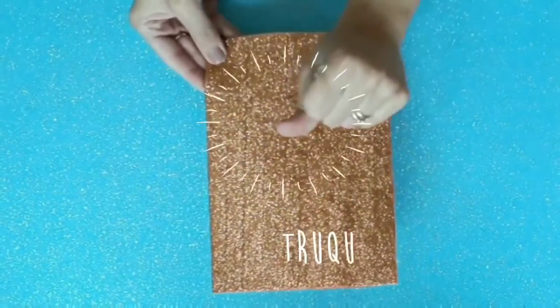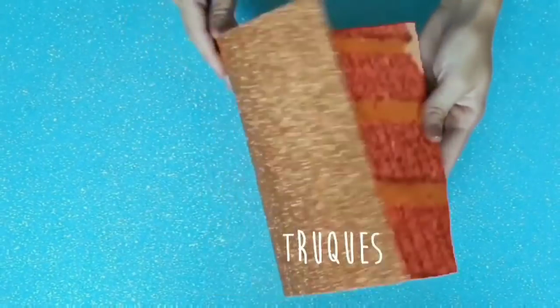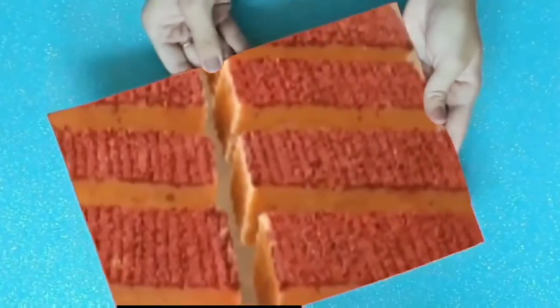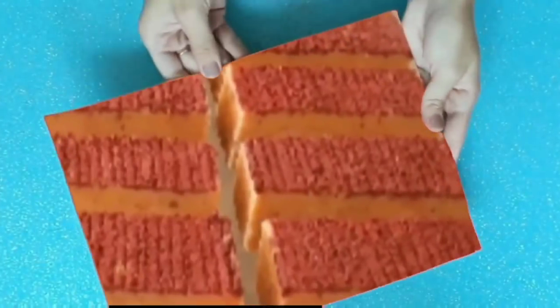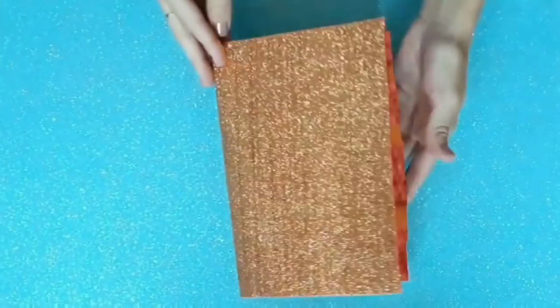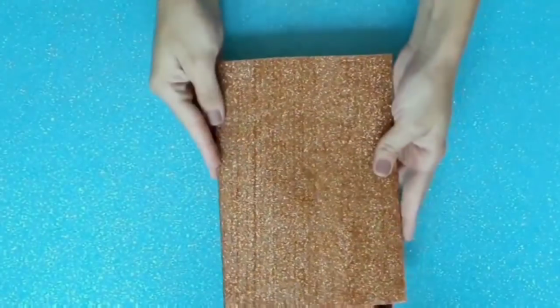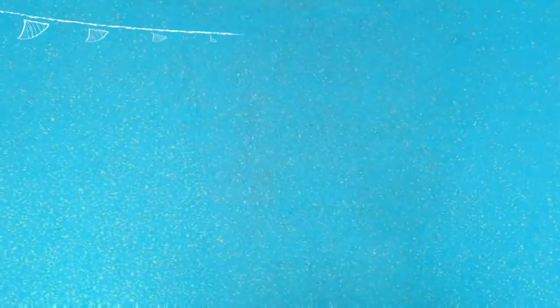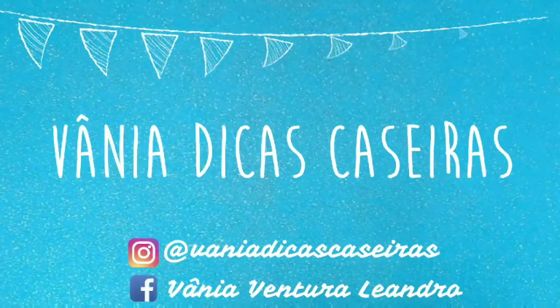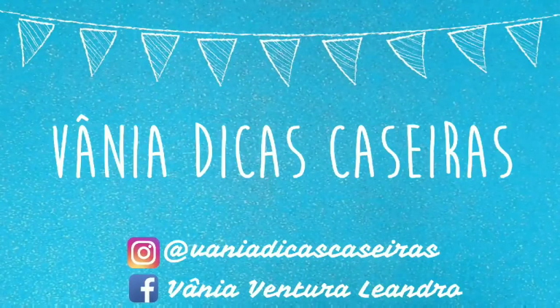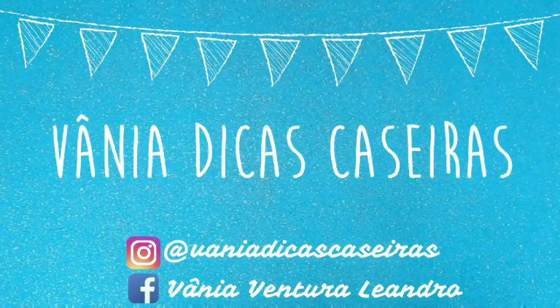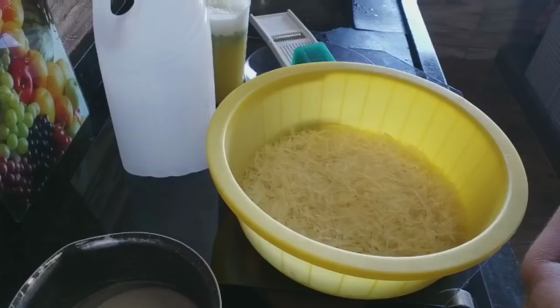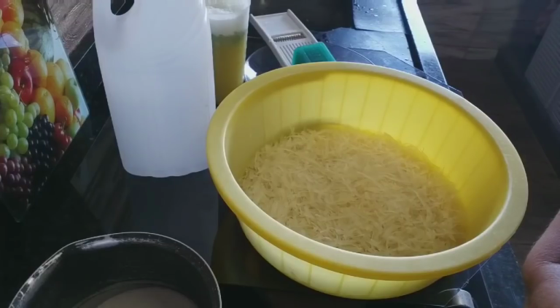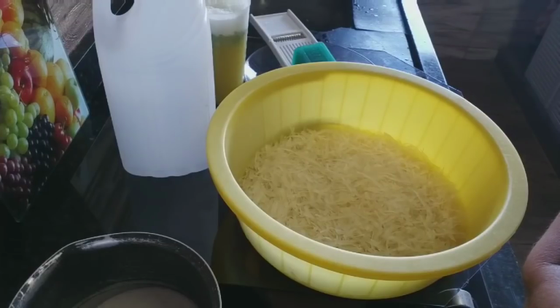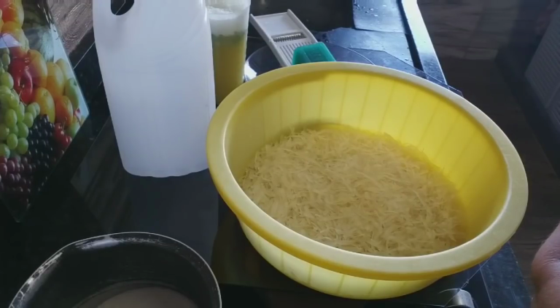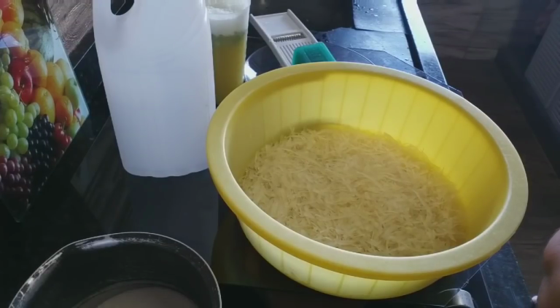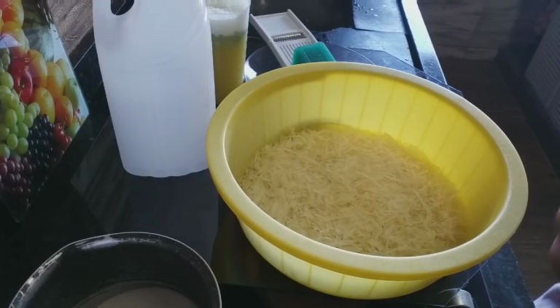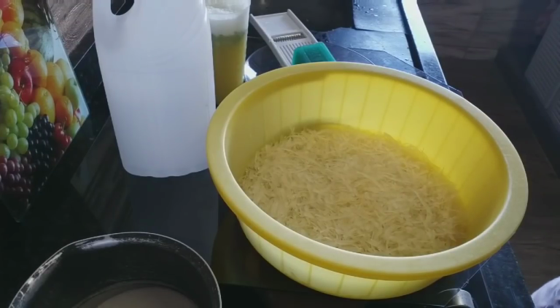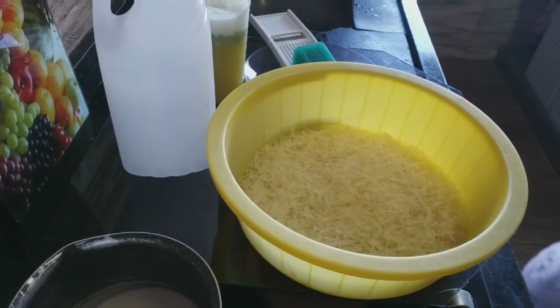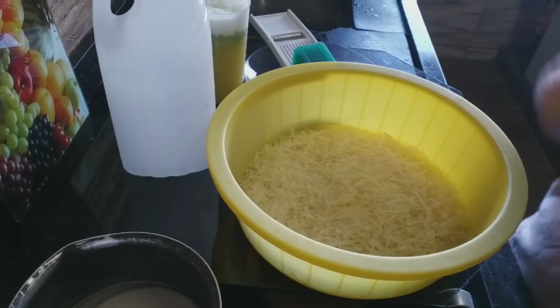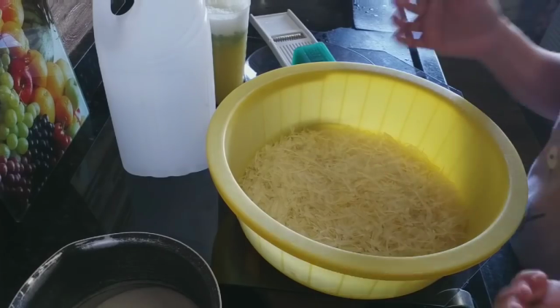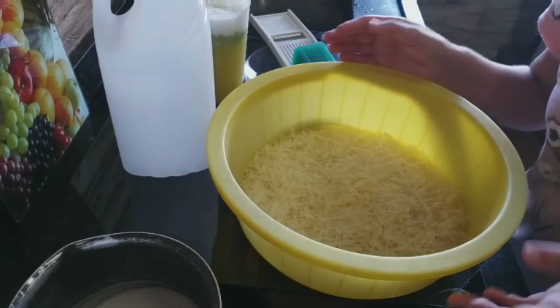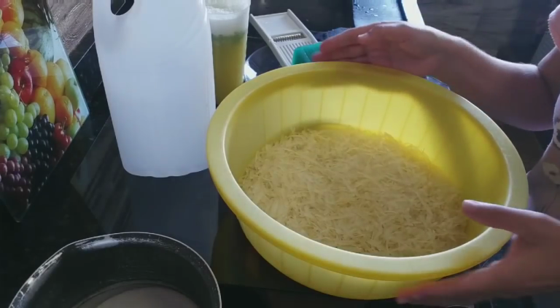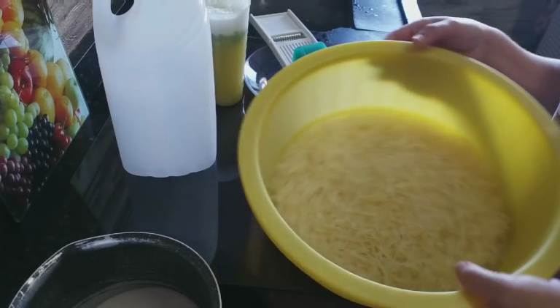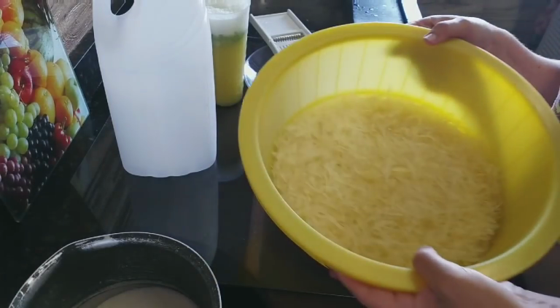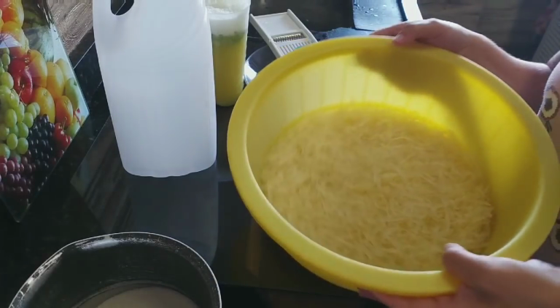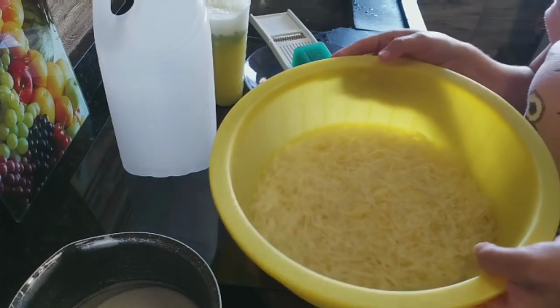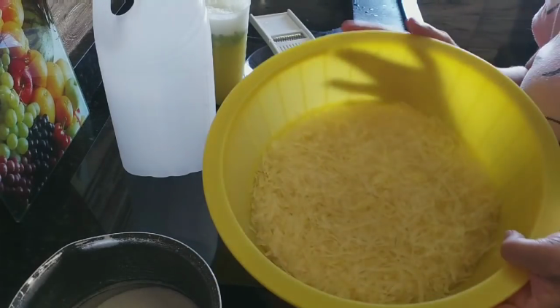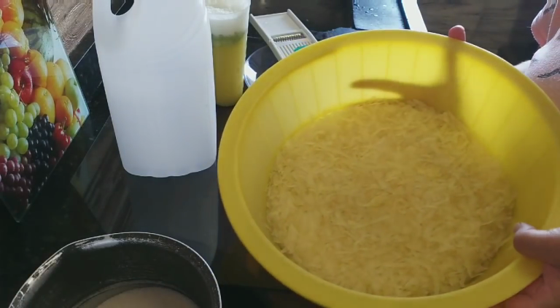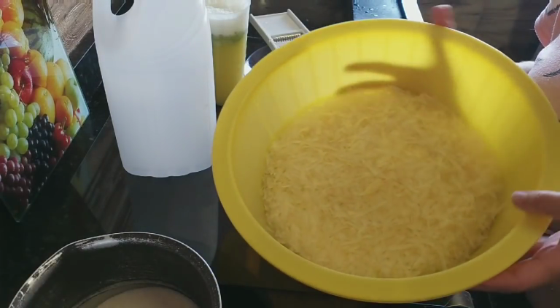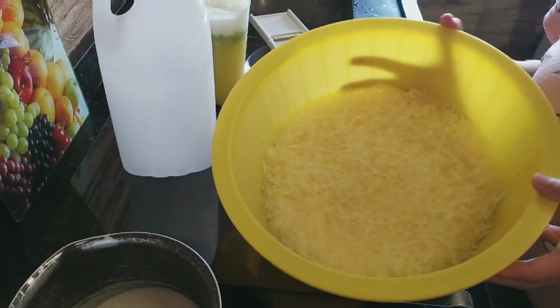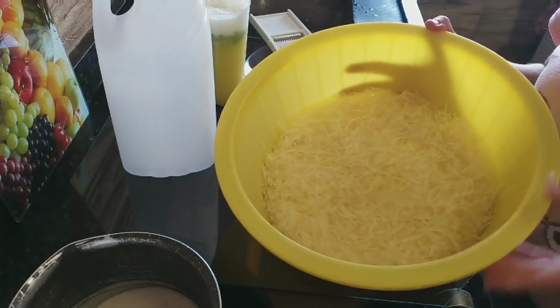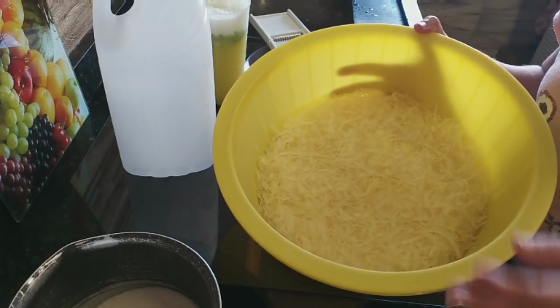E aí, meus abençoados, passando no canal pra mais uma receita do dia. Tô vindo com mais uma receita — a gente vai fazer uma multiplicação no sabão aqui sem soda.